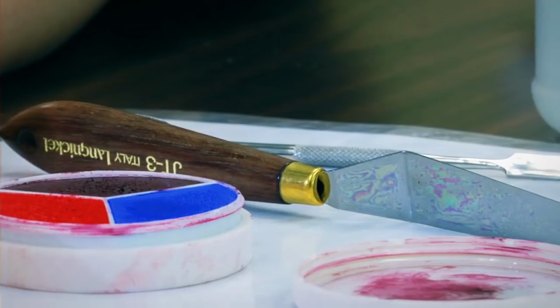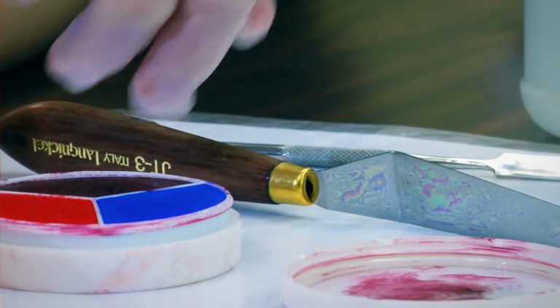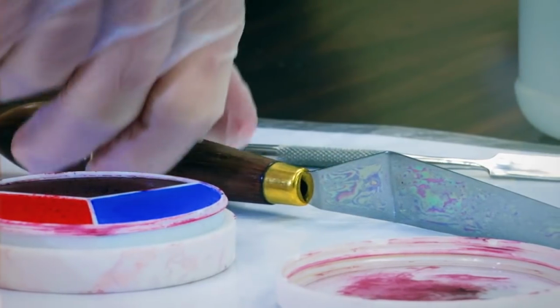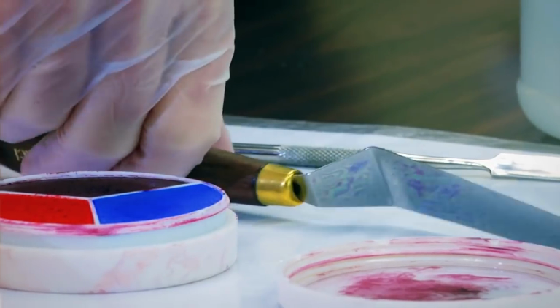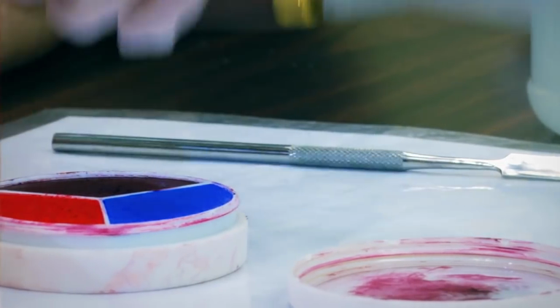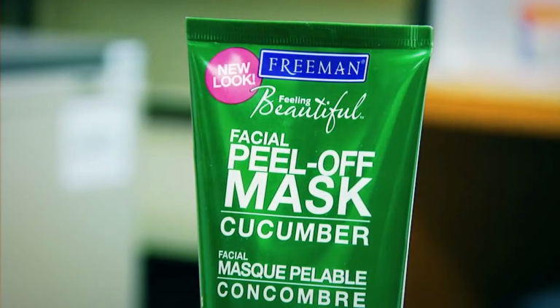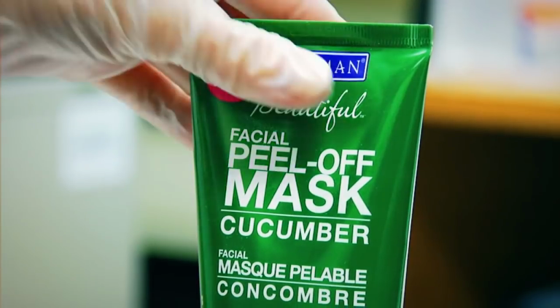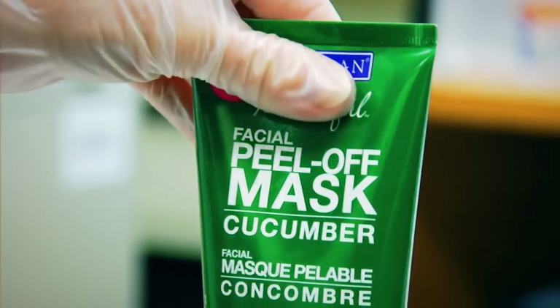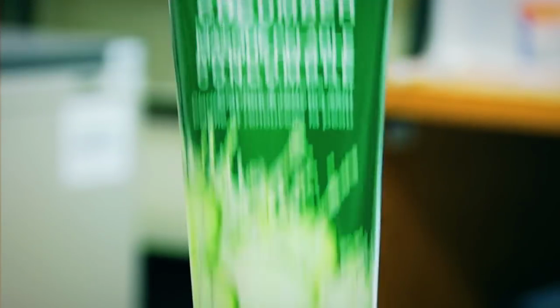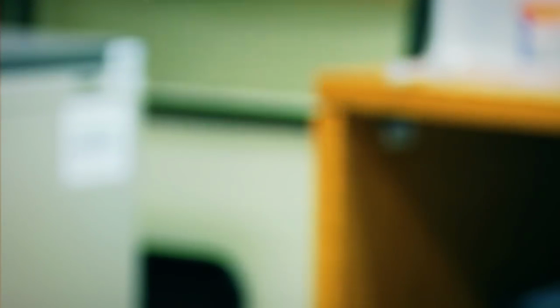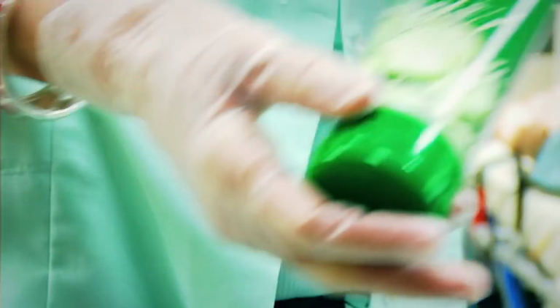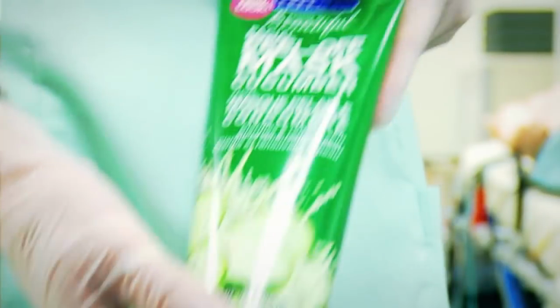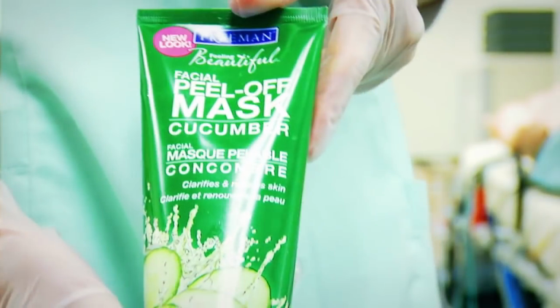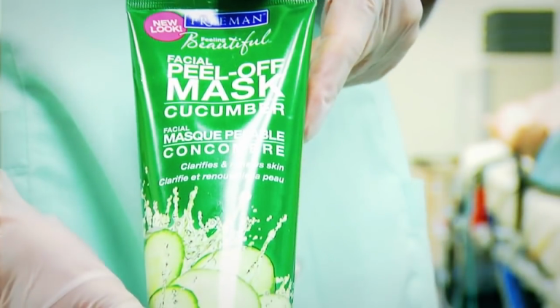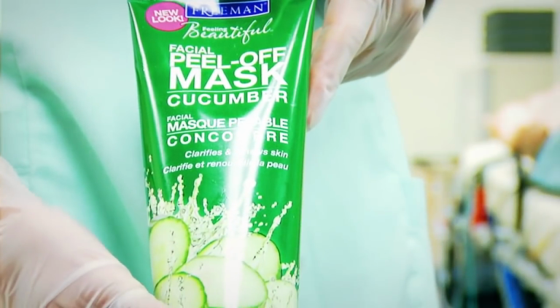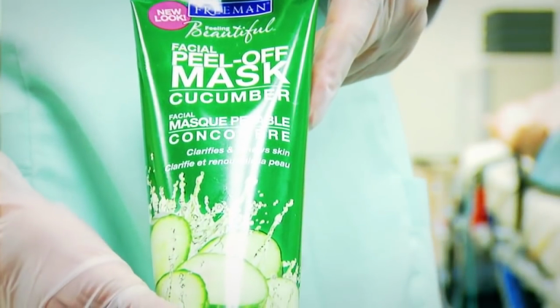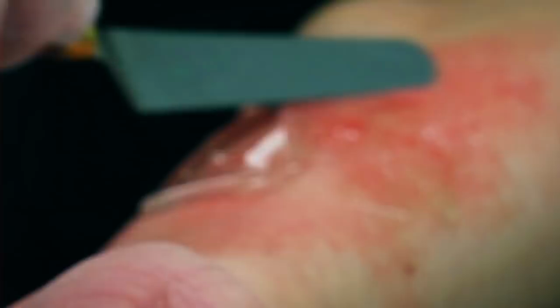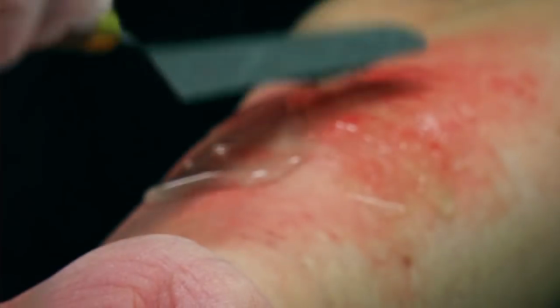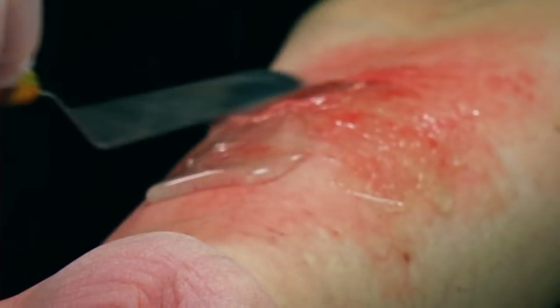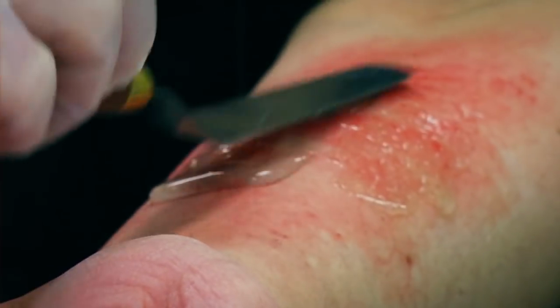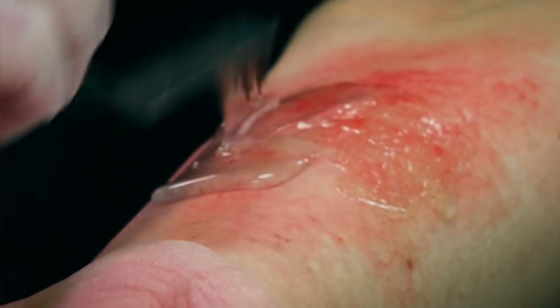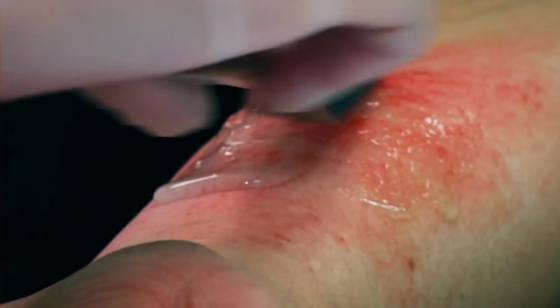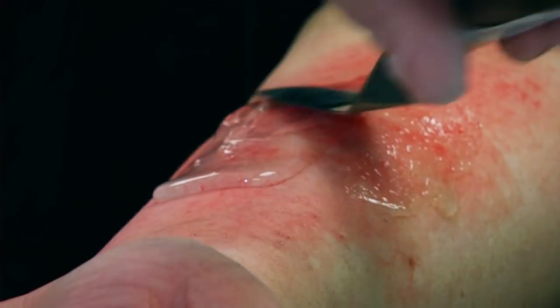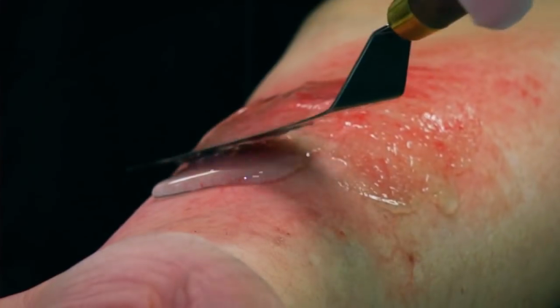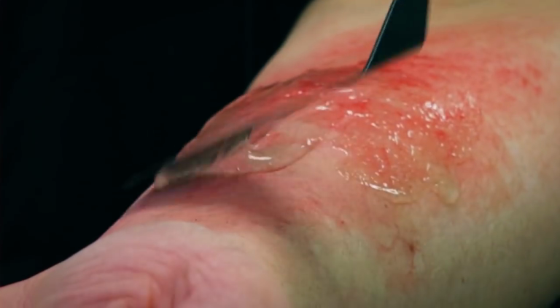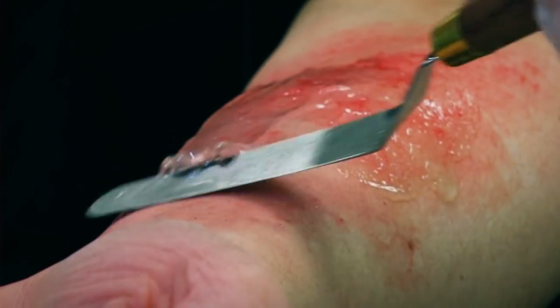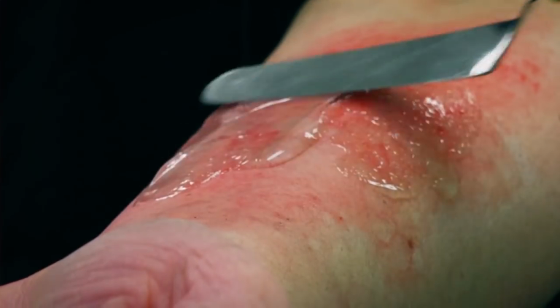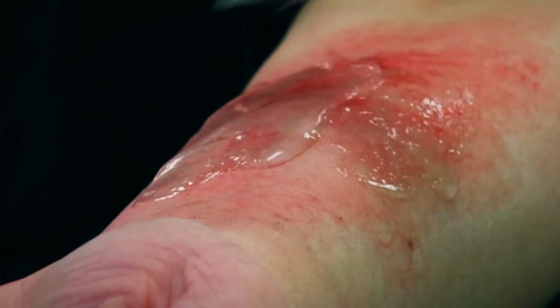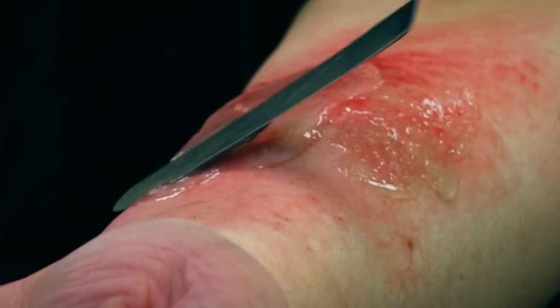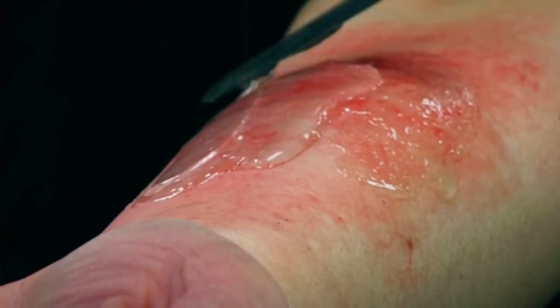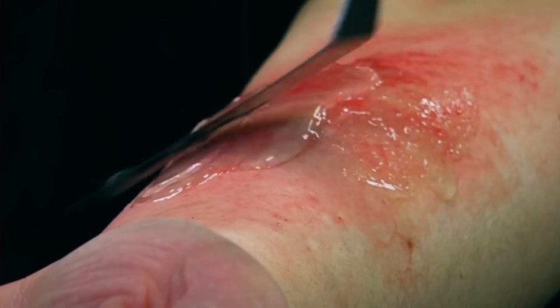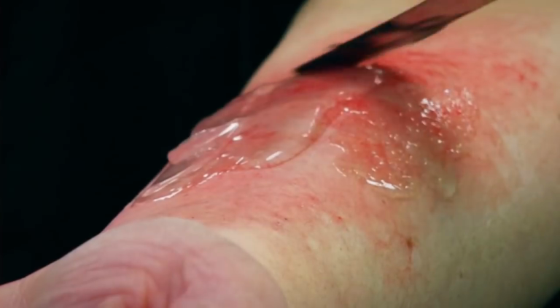Next, take your spatula and spread a layer of the facial peel mask evenly, making sure the edges are thinned out as much as possible.